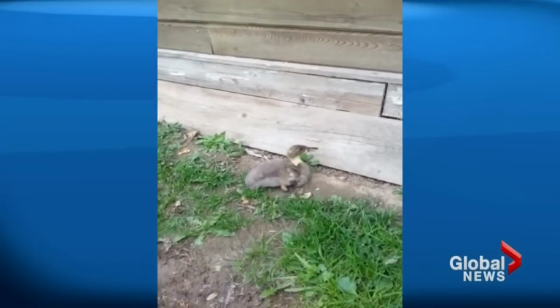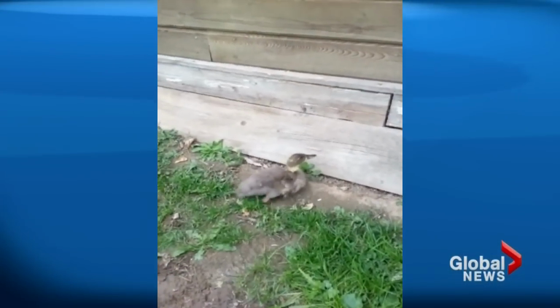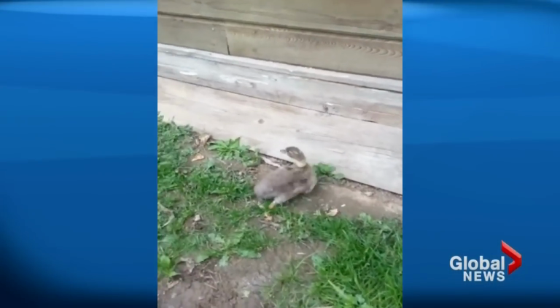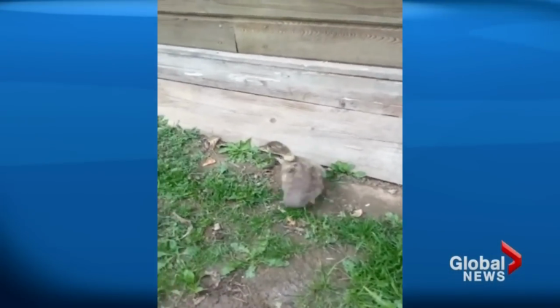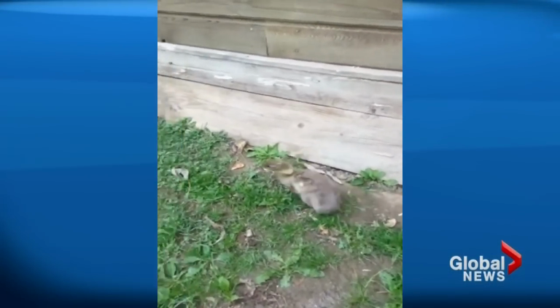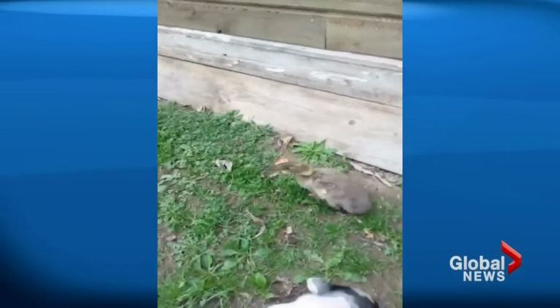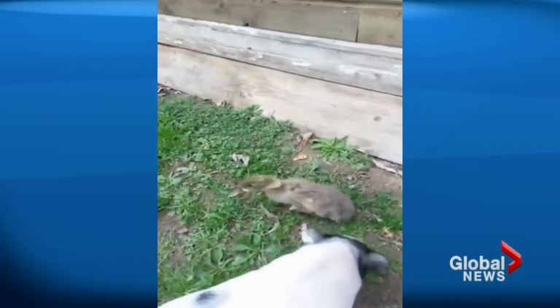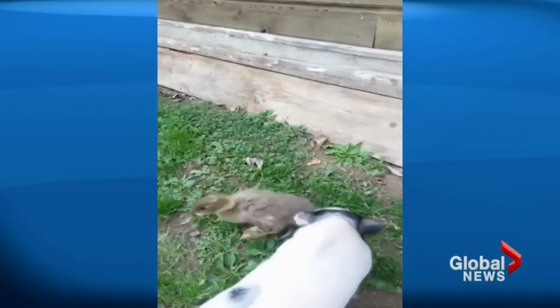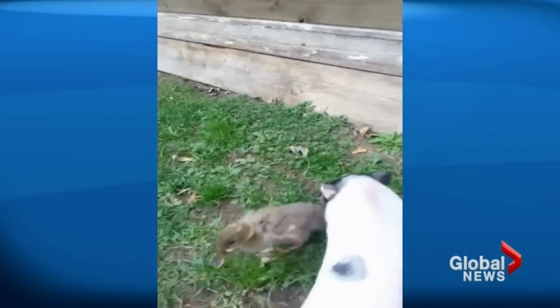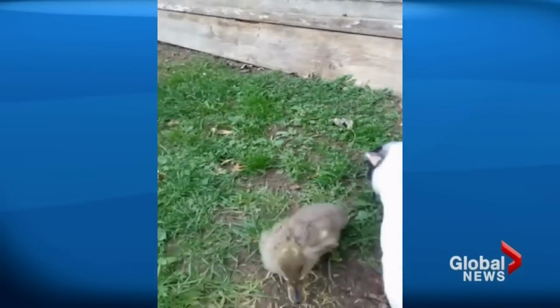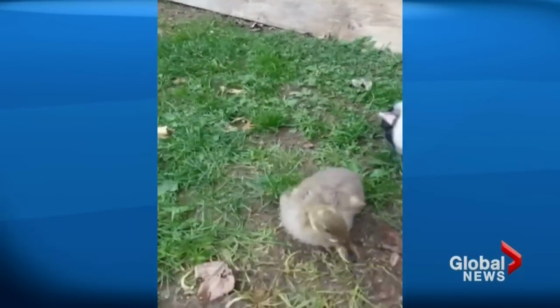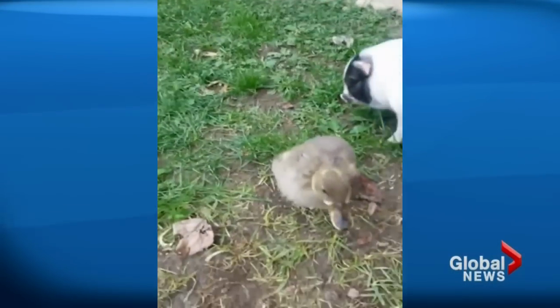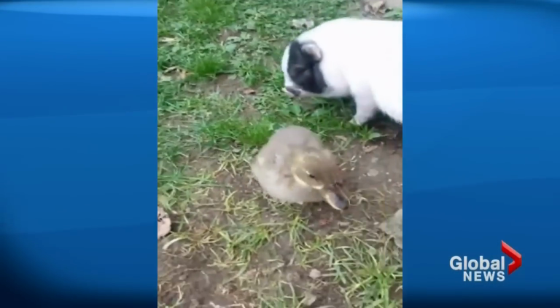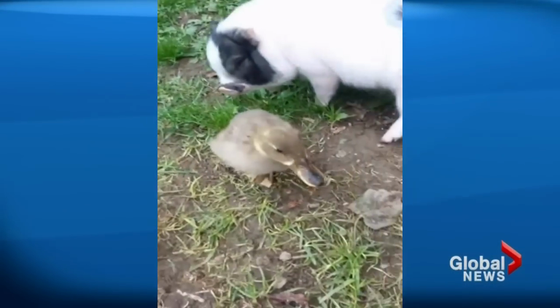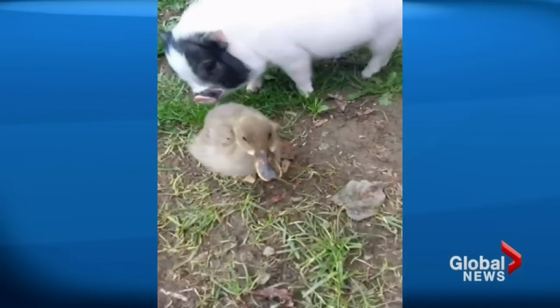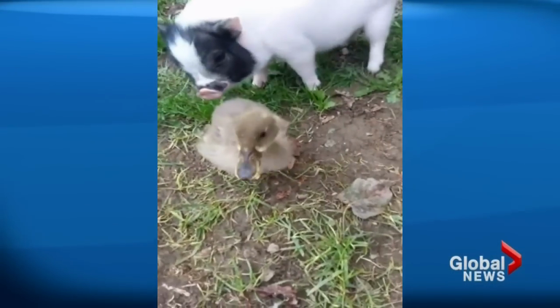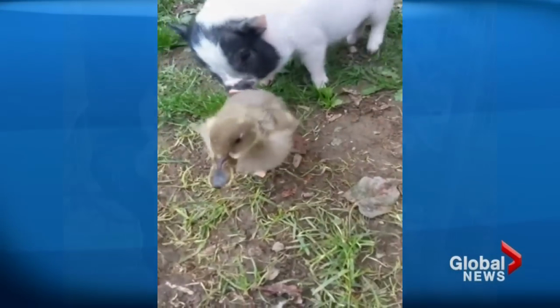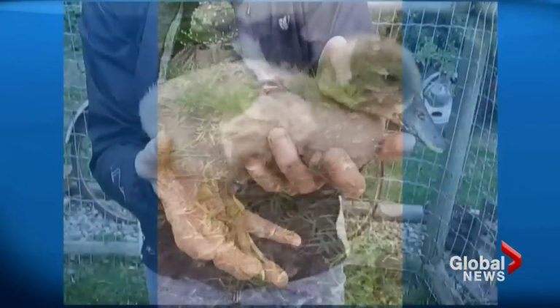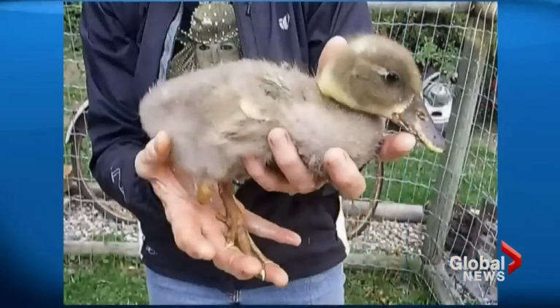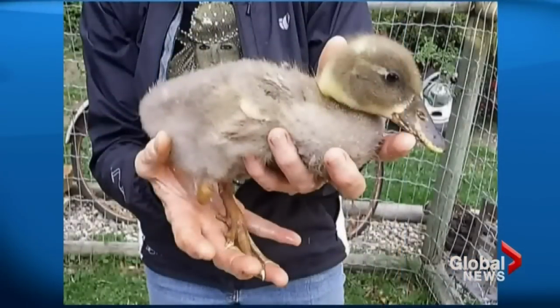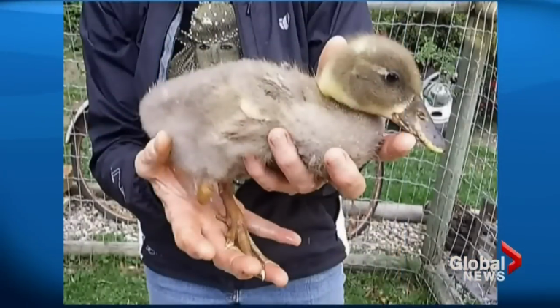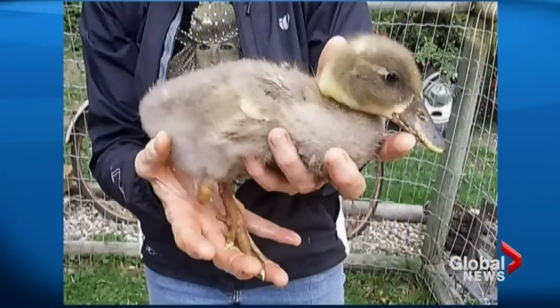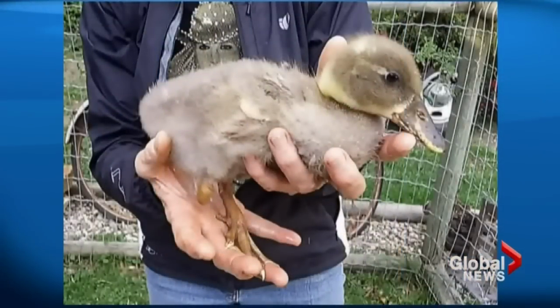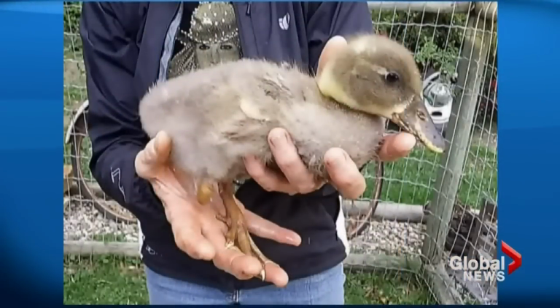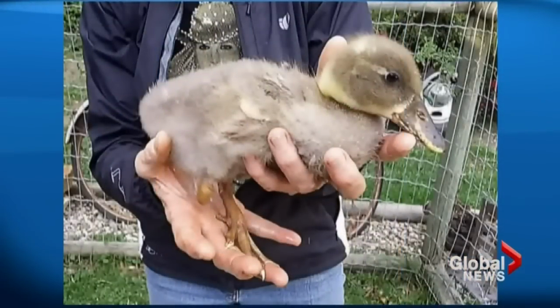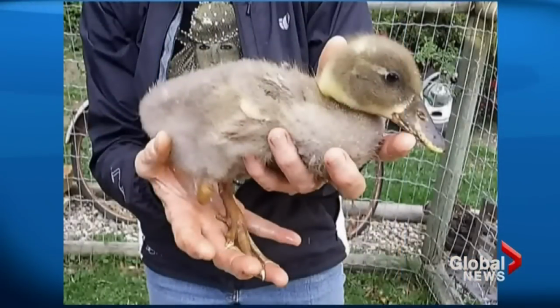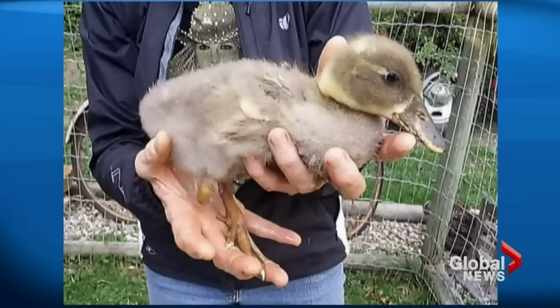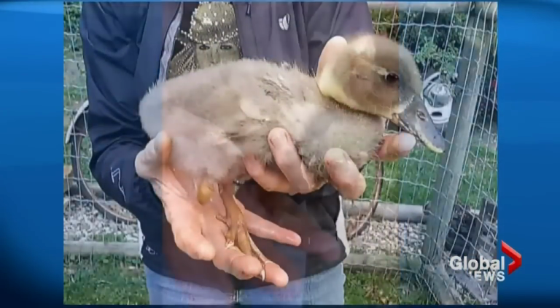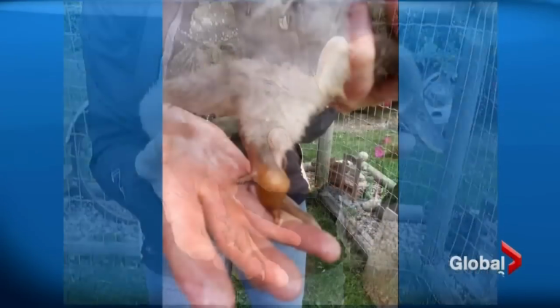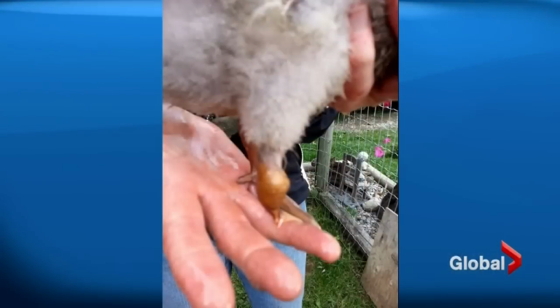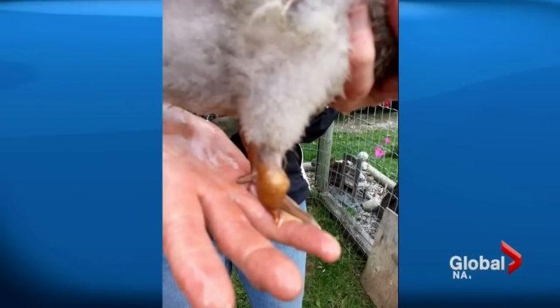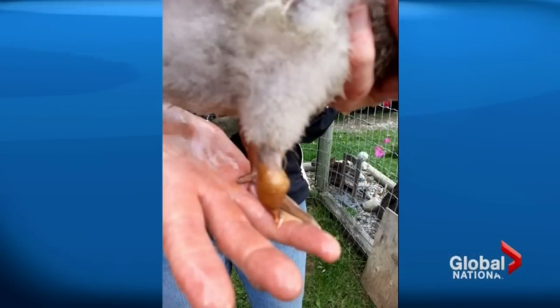Dudley and his sibling were attacked by chickens, who may have thought the ducklings were food. His sibling died. Dudley lost his right leg just below his knee.